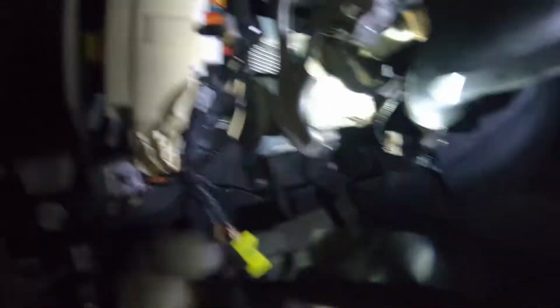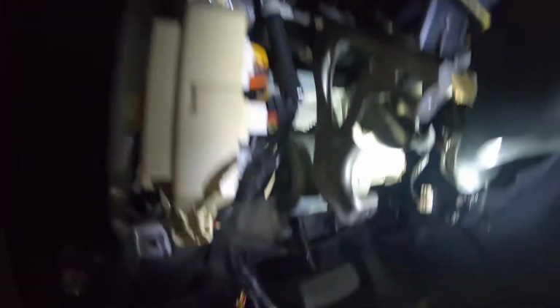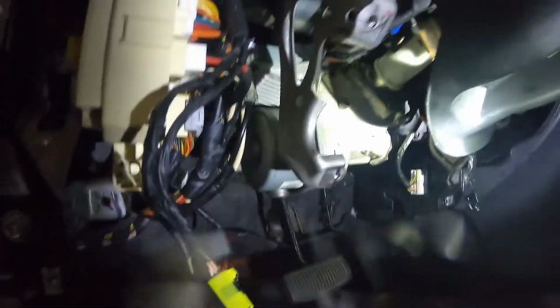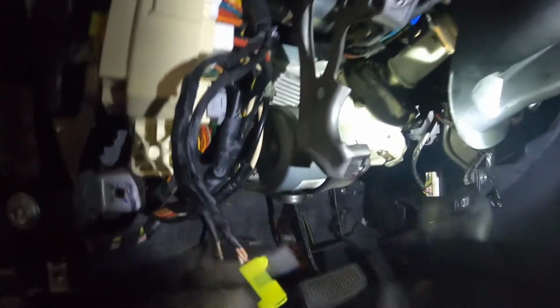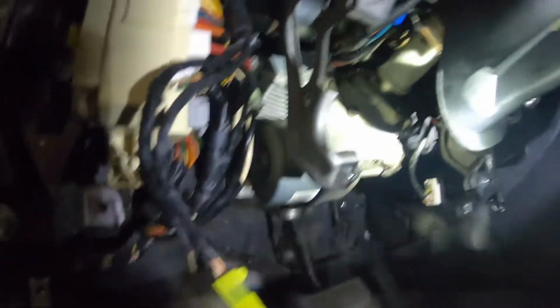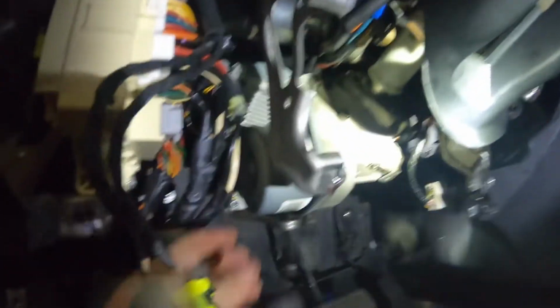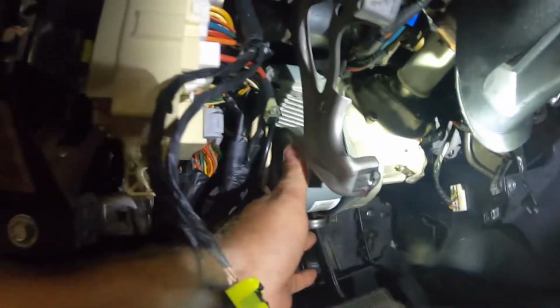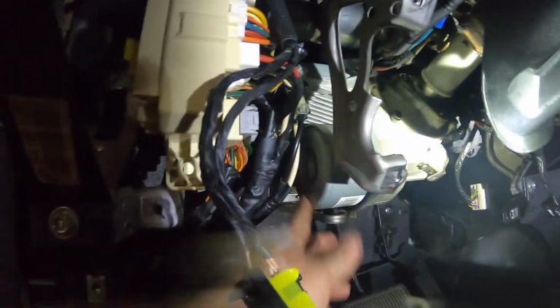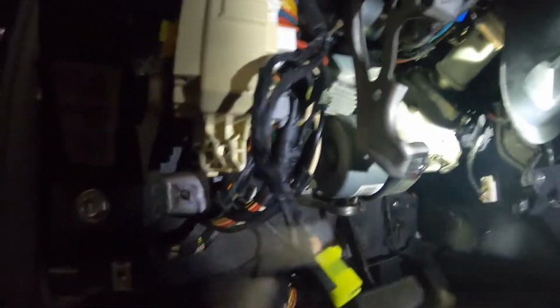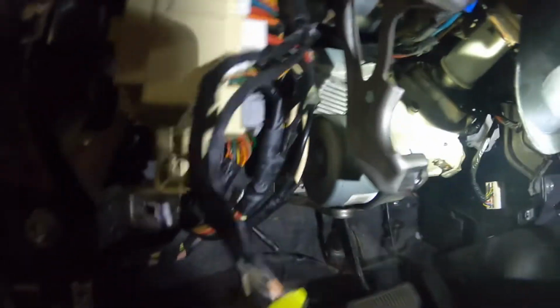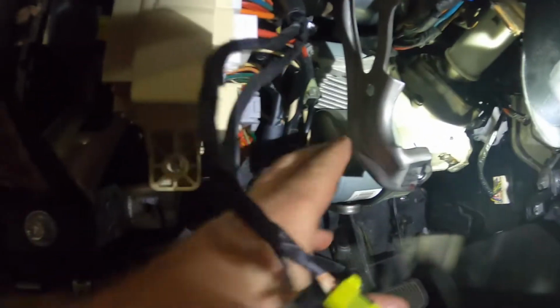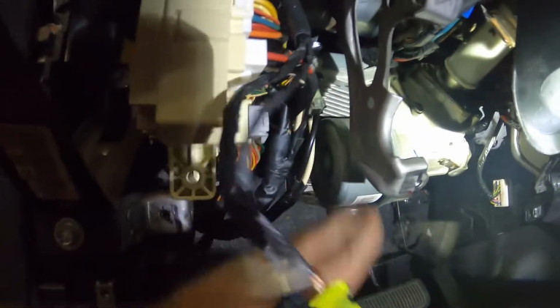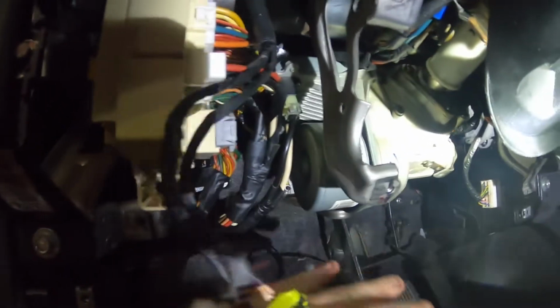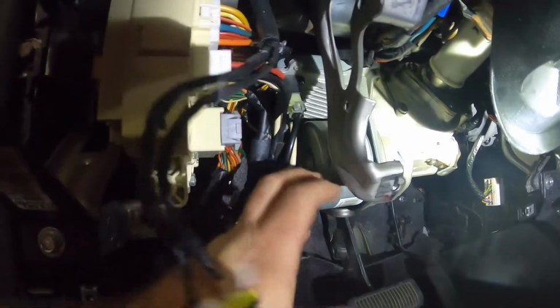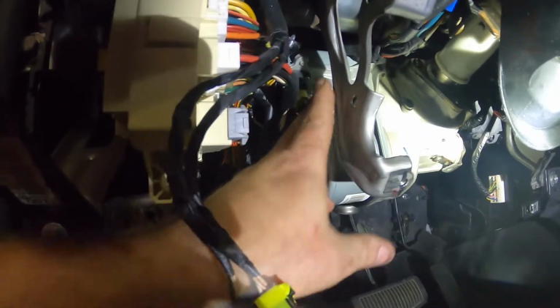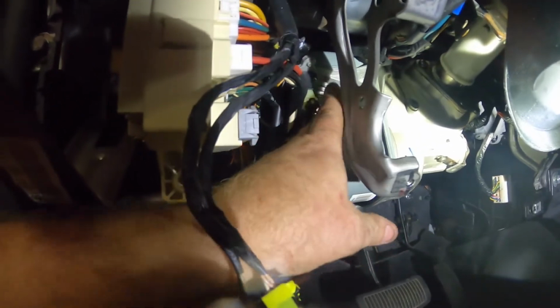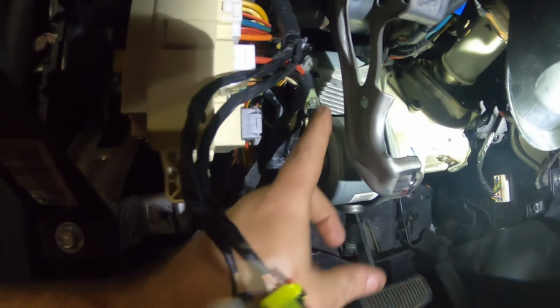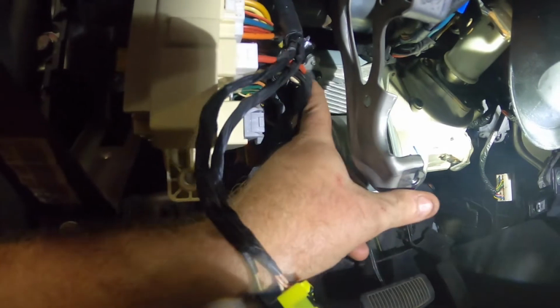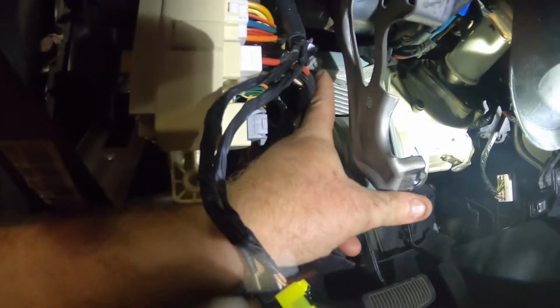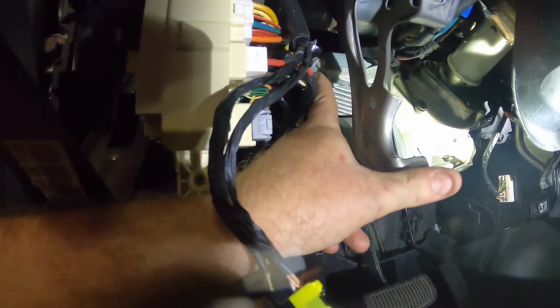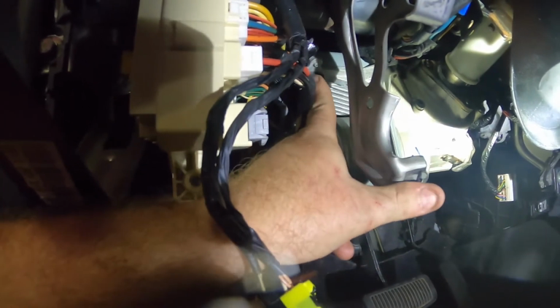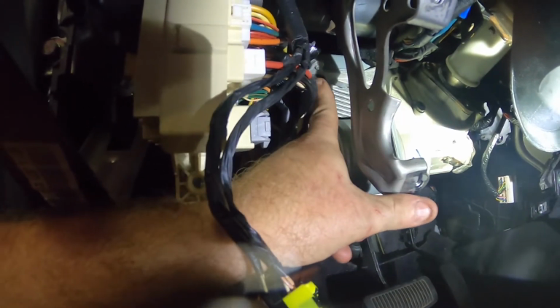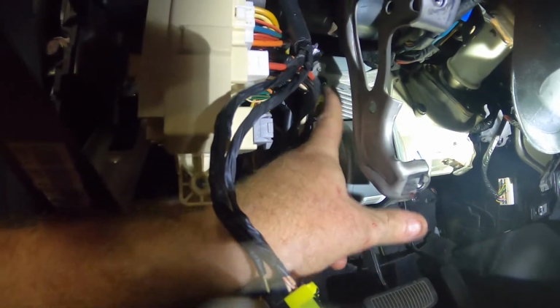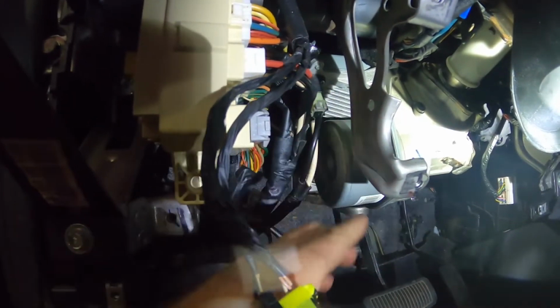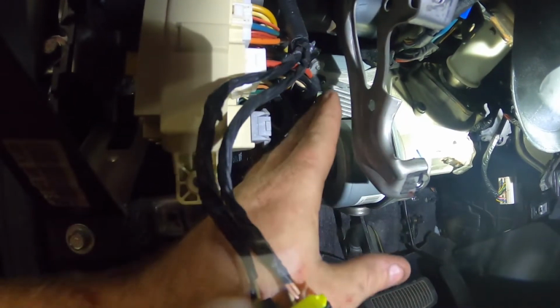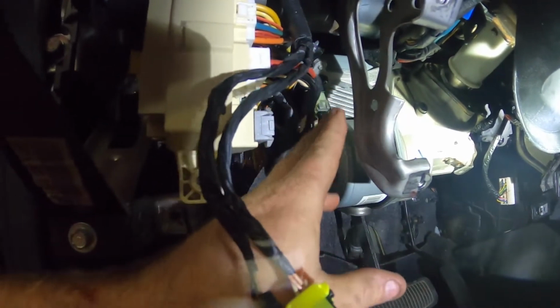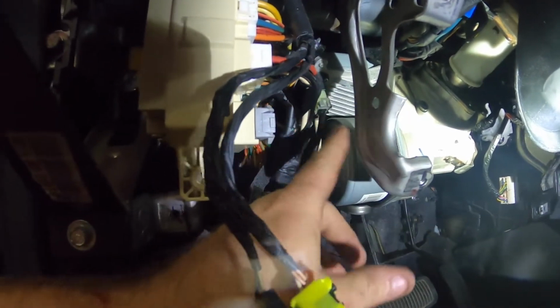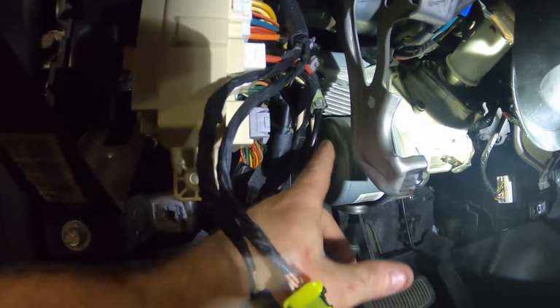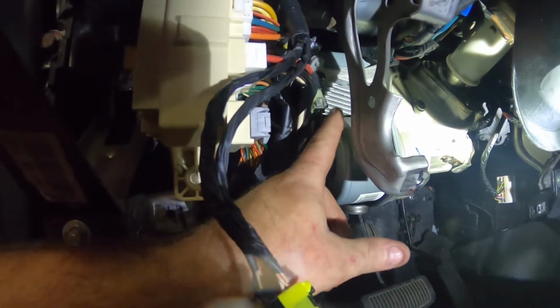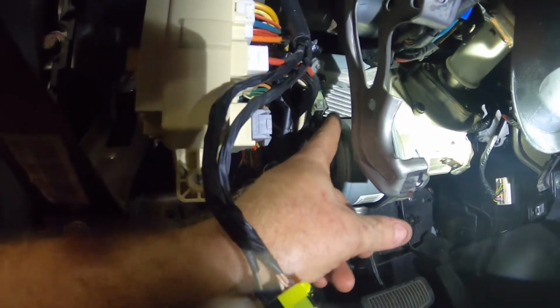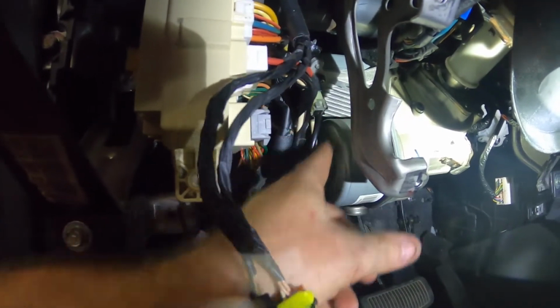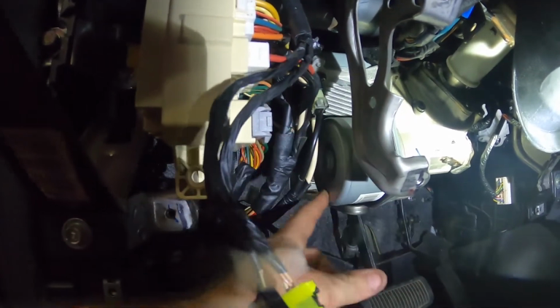I know I'm doing this one a little backwards, but anyway — when the motor is dropped, you're going to get this module right here, lift it up, and then you'll be able to get to the other bolts.